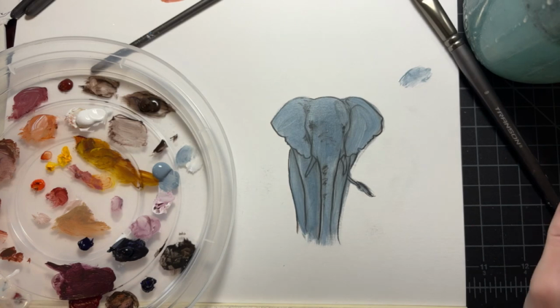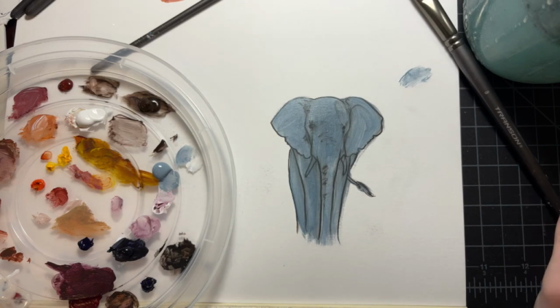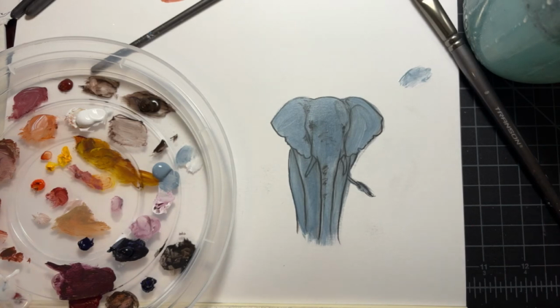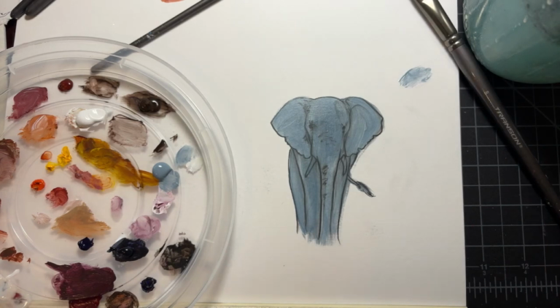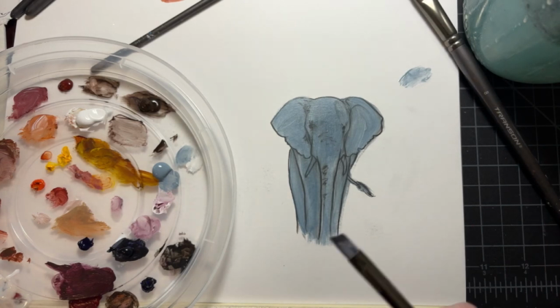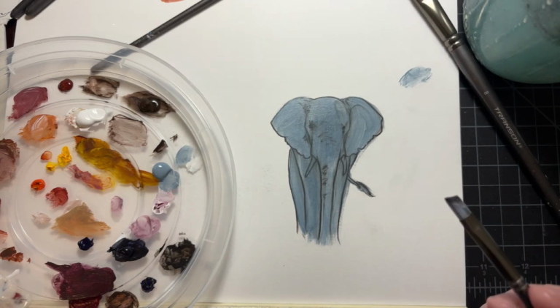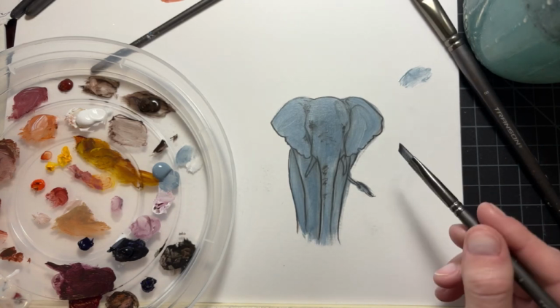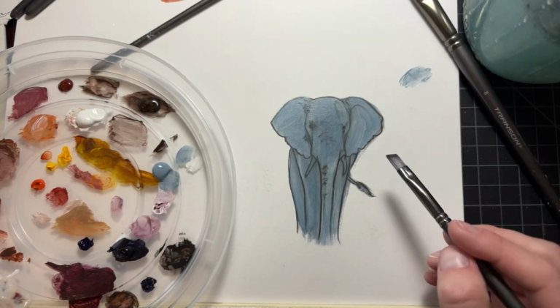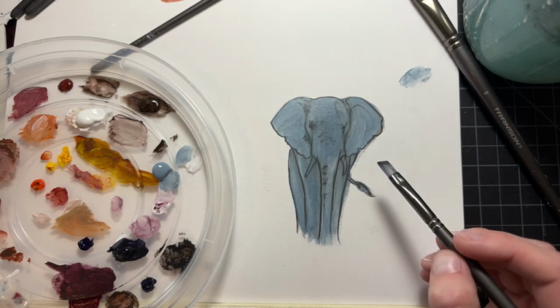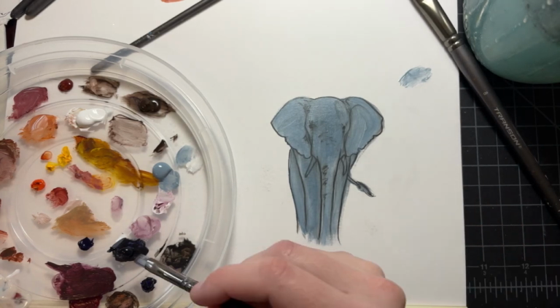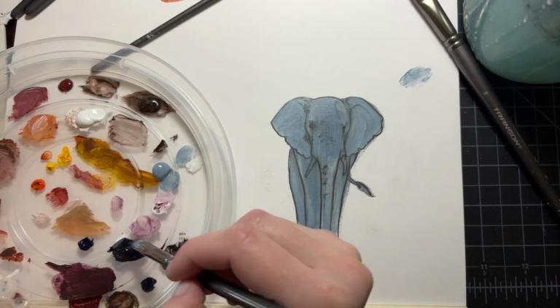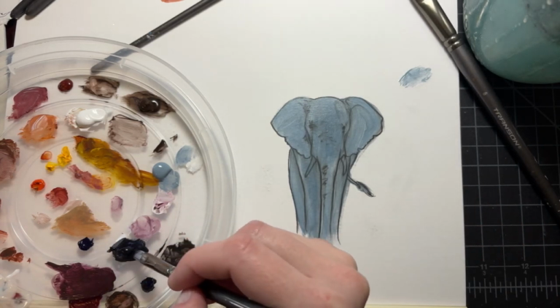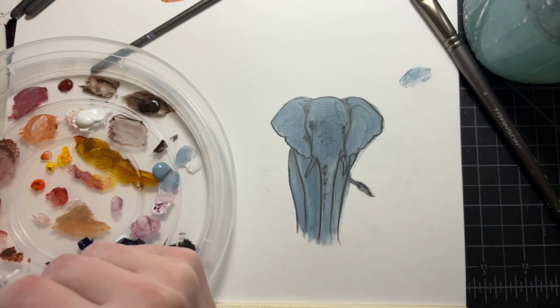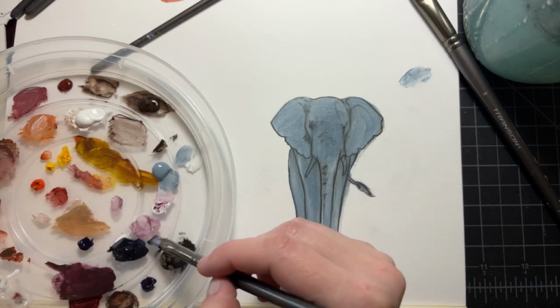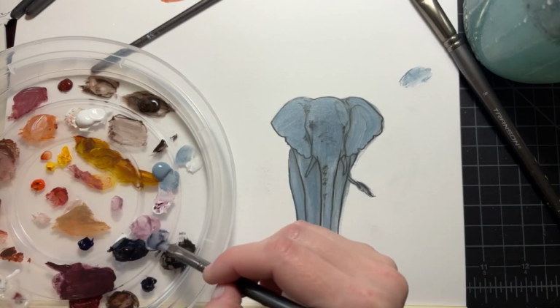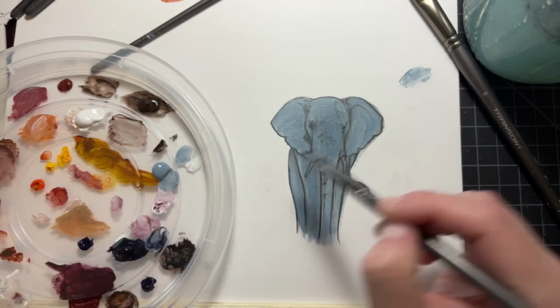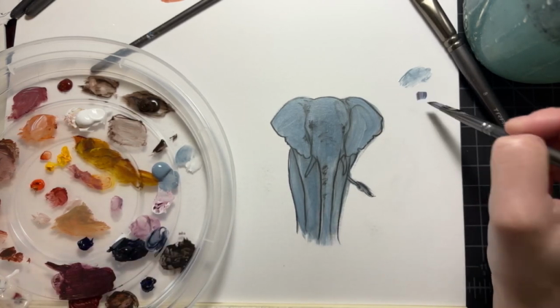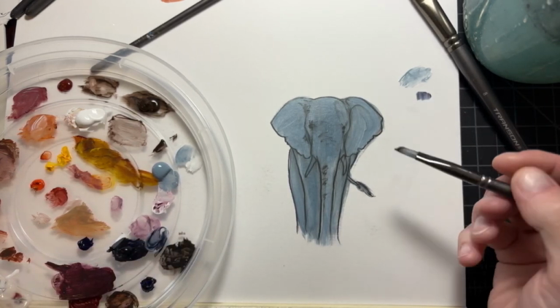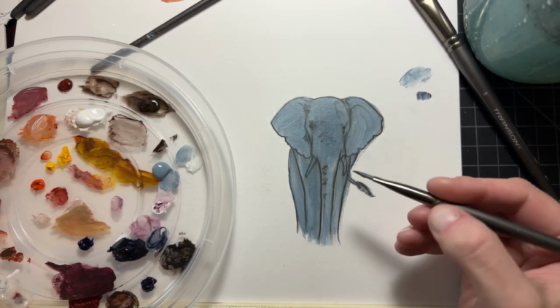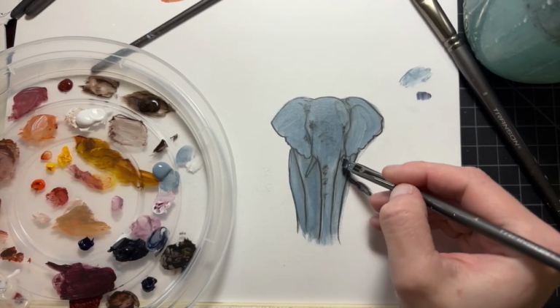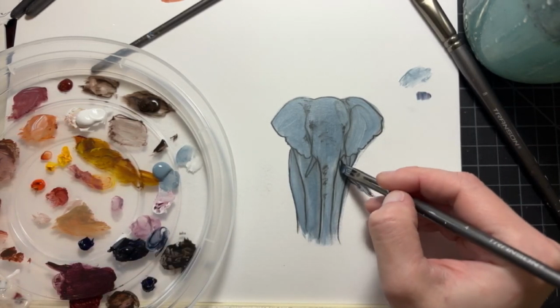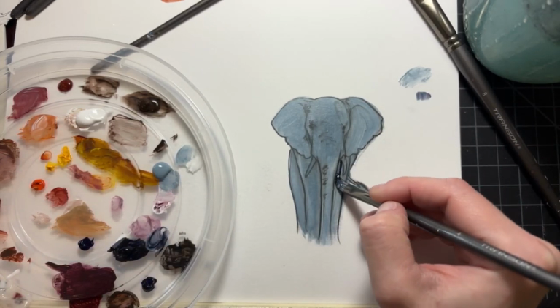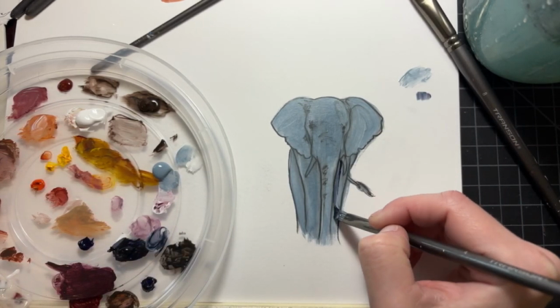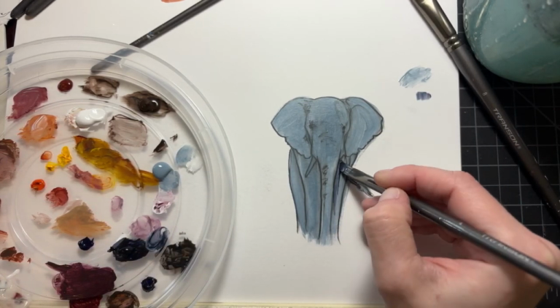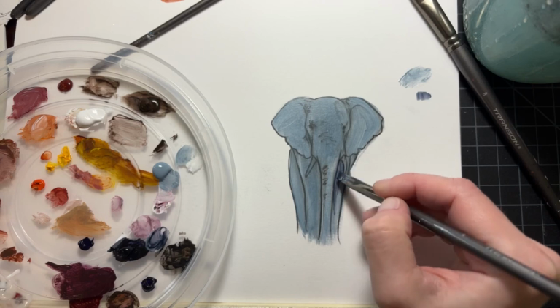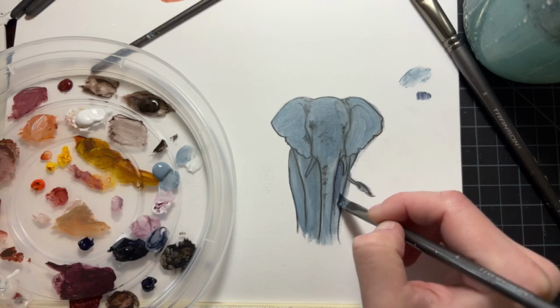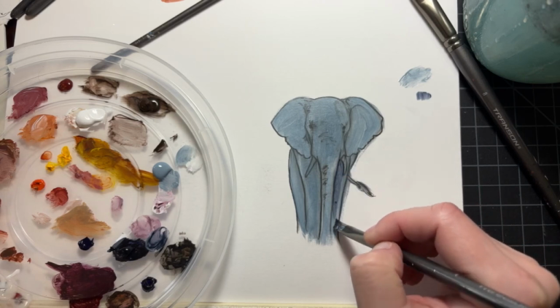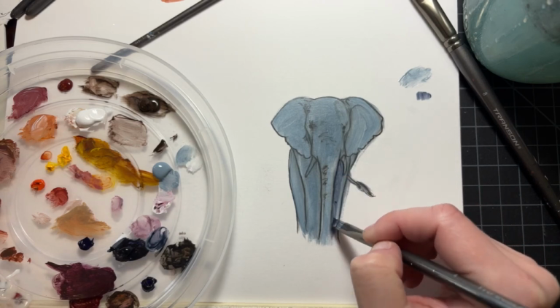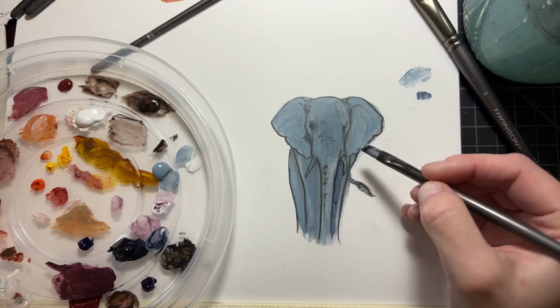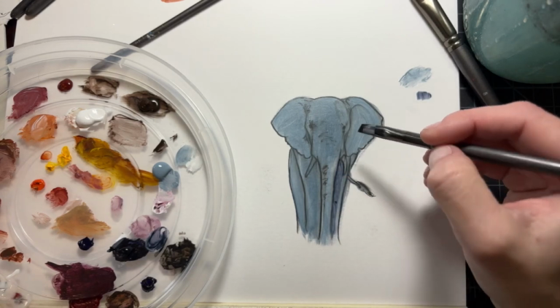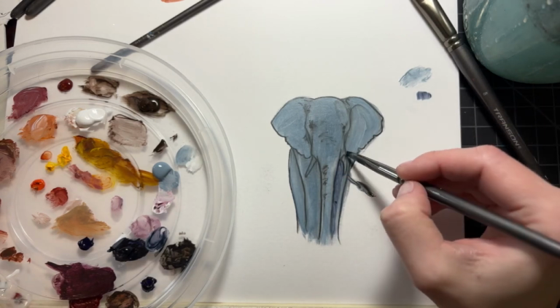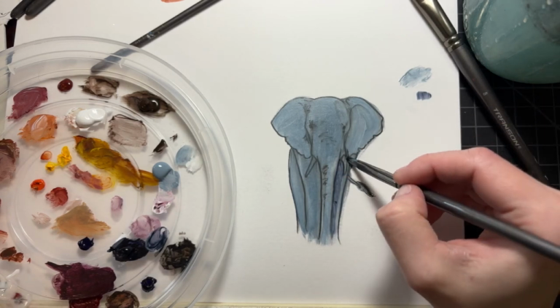Just remember that this cool gray is almost automatically going to negate that orange, so it's going to get really nice and dark in all of your values. You might be able to skip some of the steps I'm working on here where I'm darkening those values, because I did not have an underpainting.